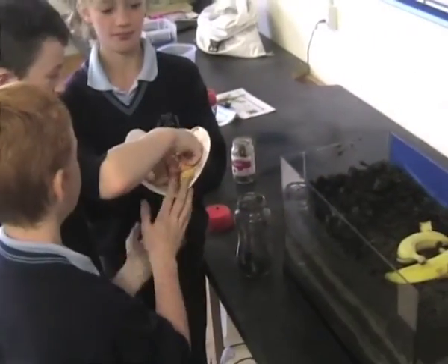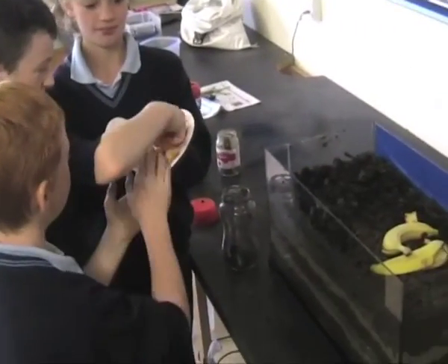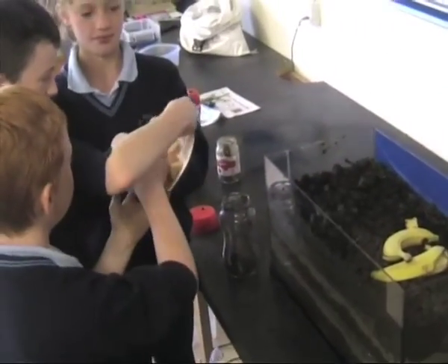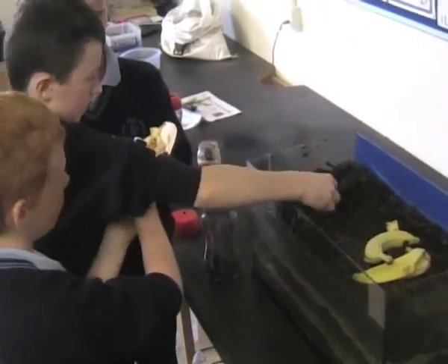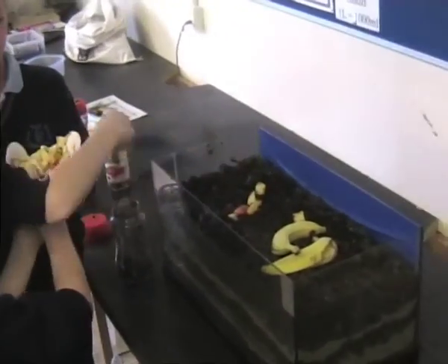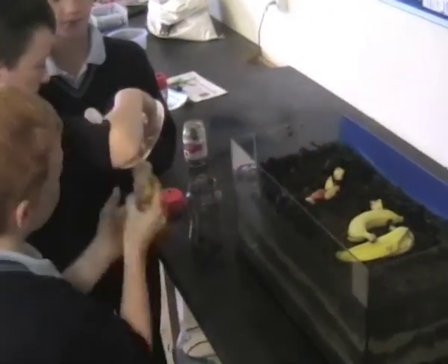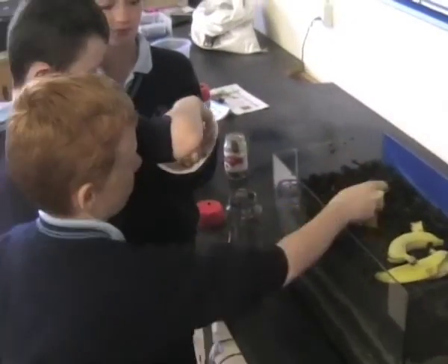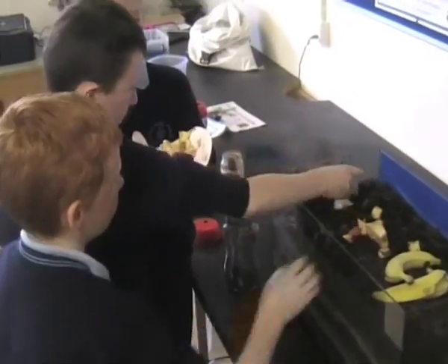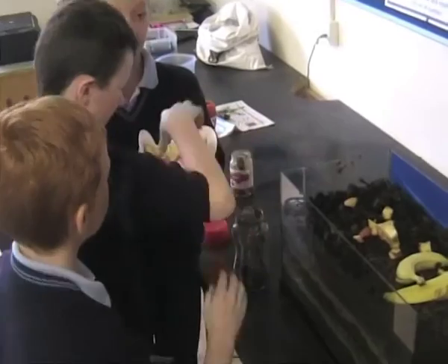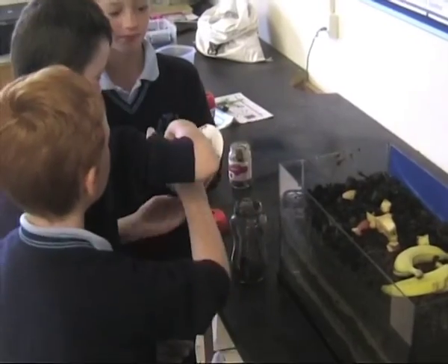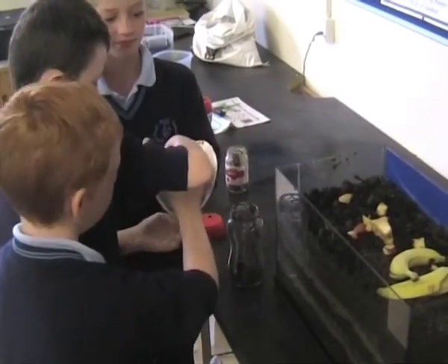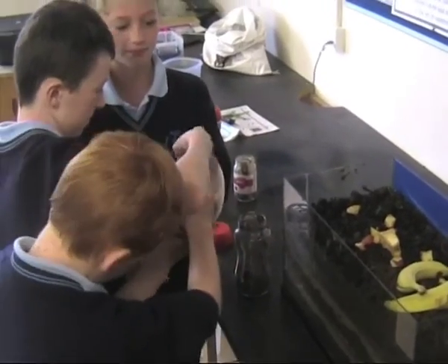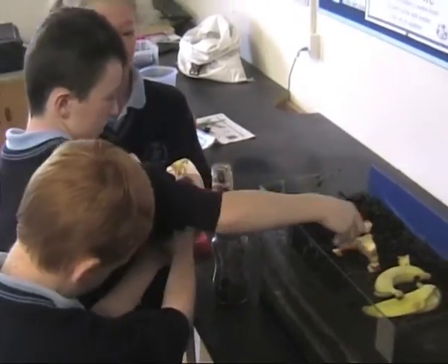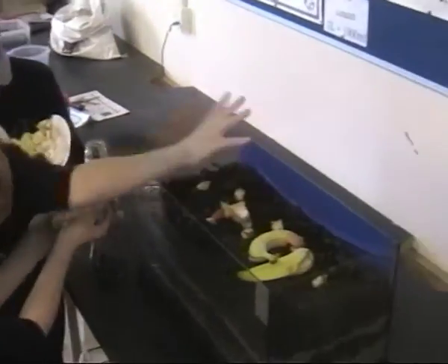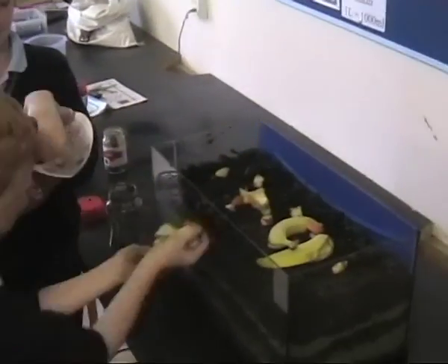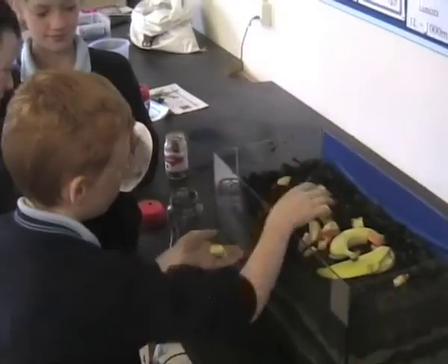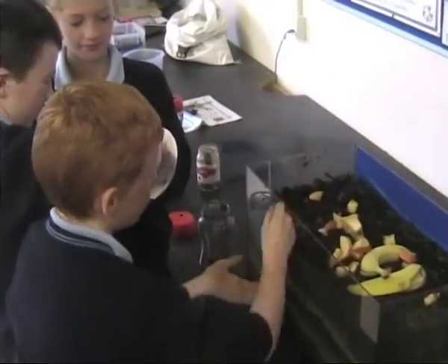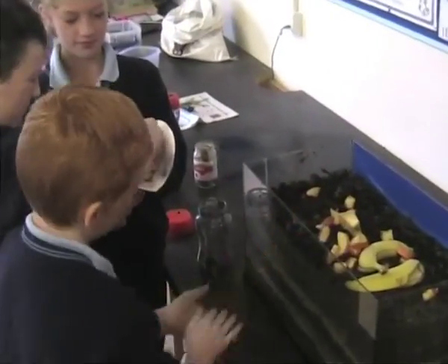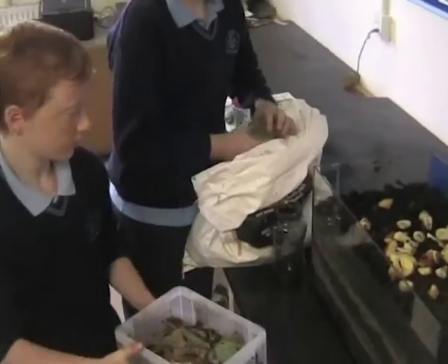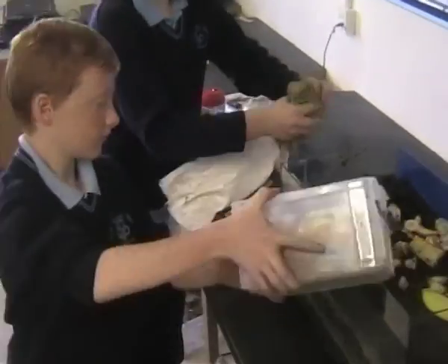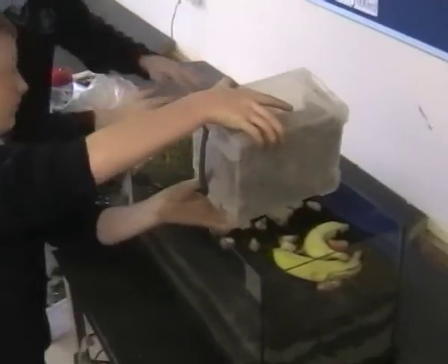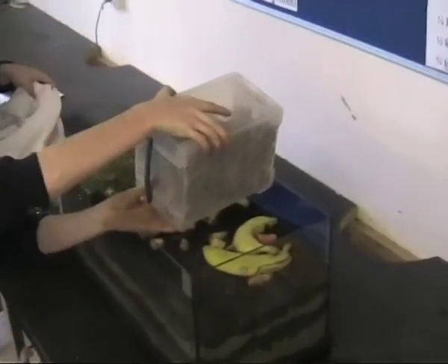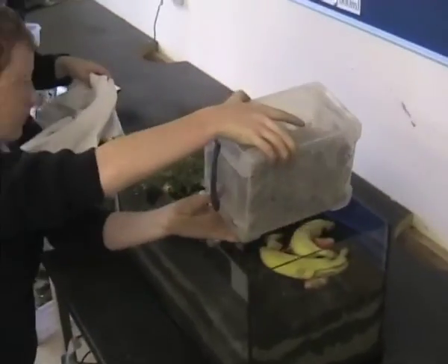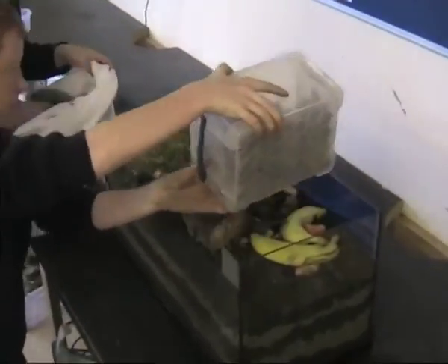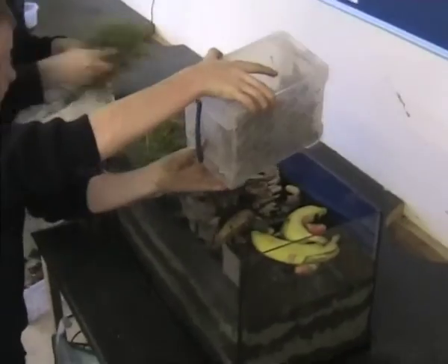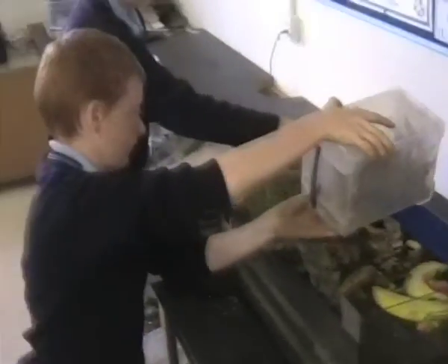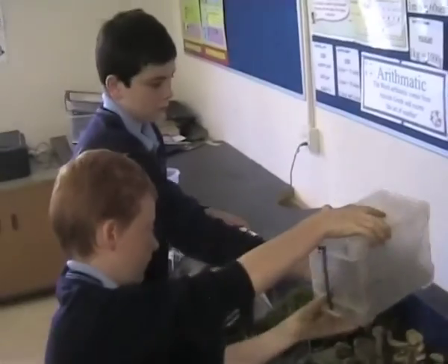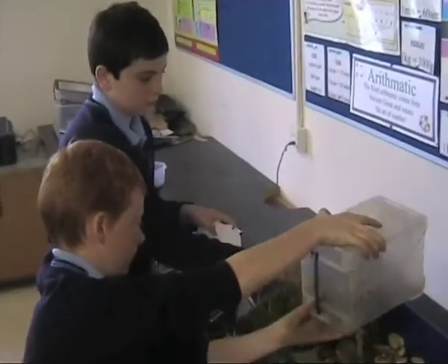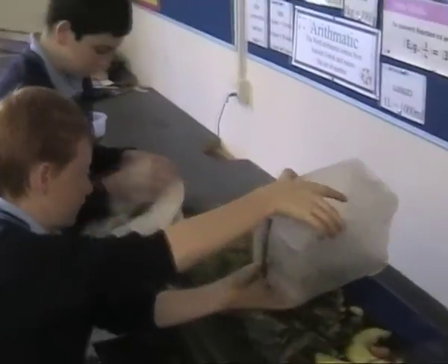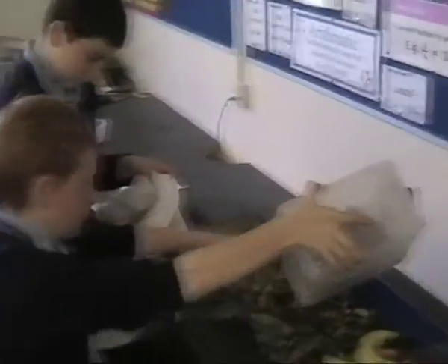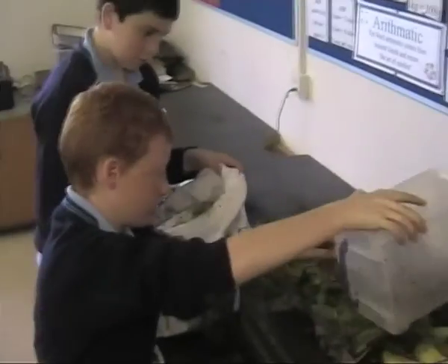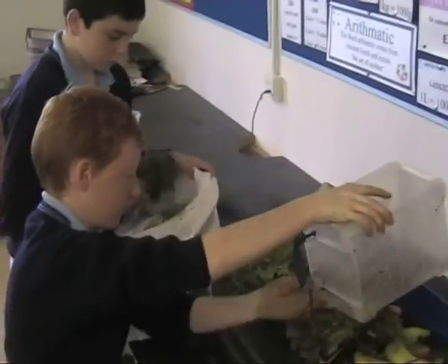Finally, we put in a layer of fruit, veg and grass cuttings. We will see the worms pull these down through the soil.